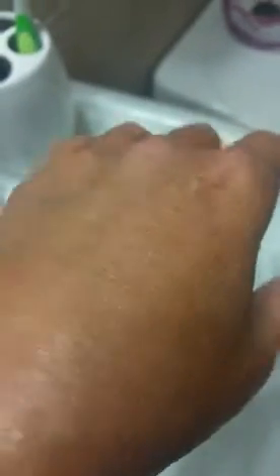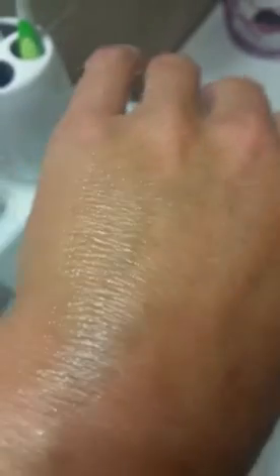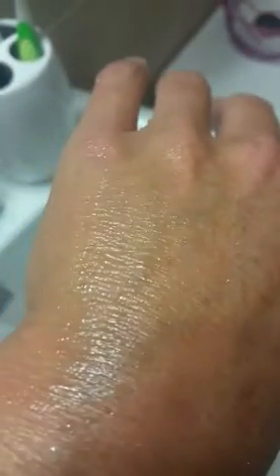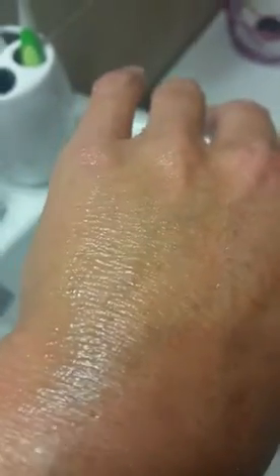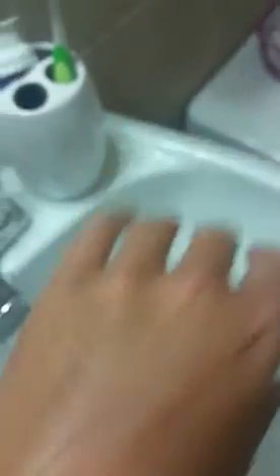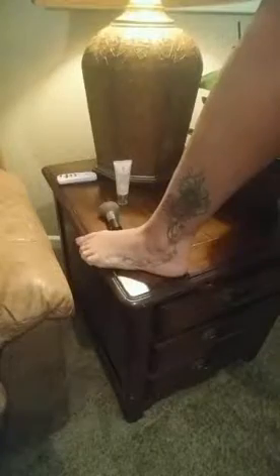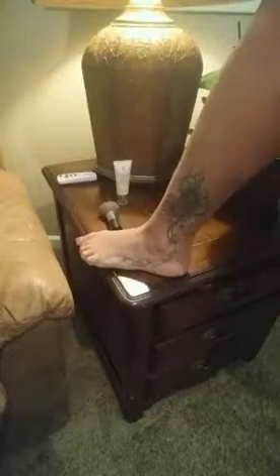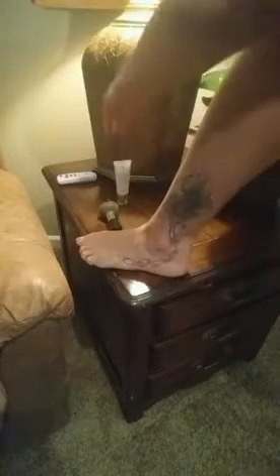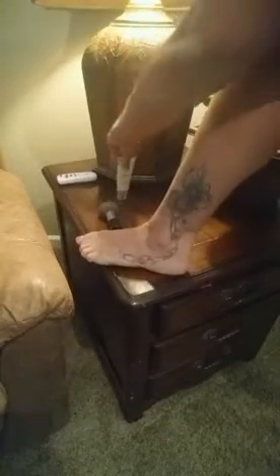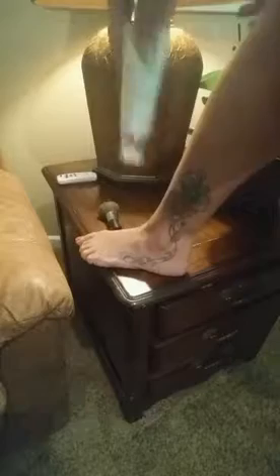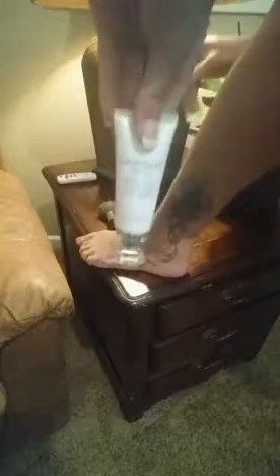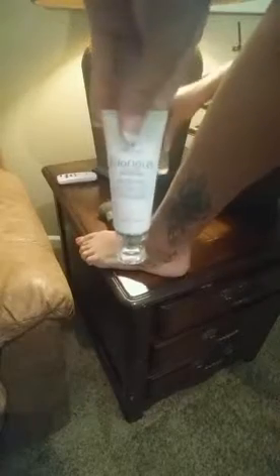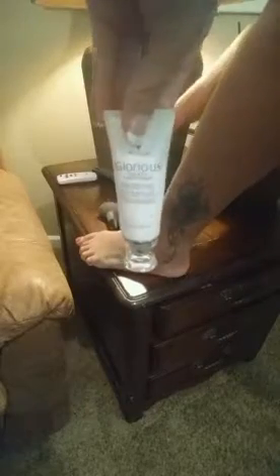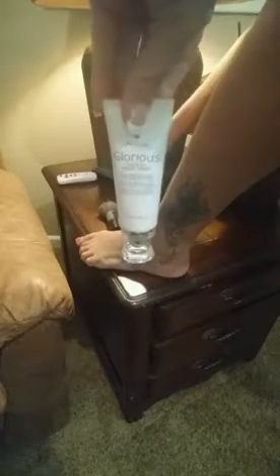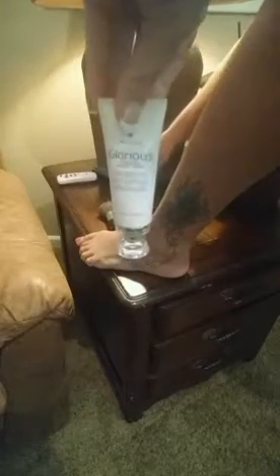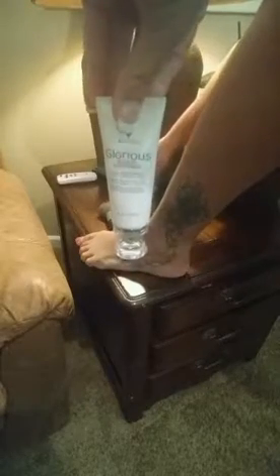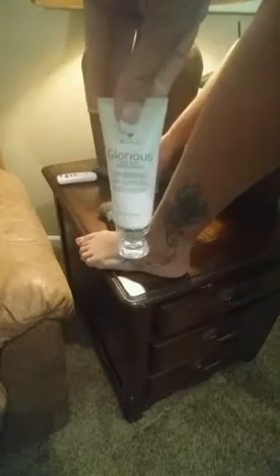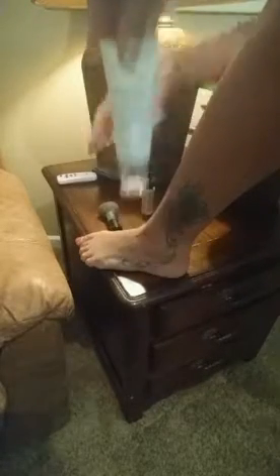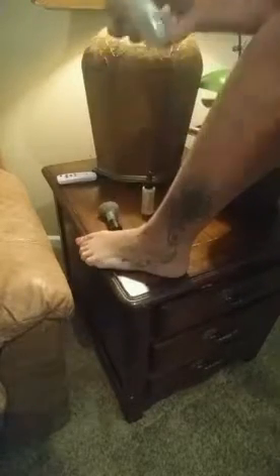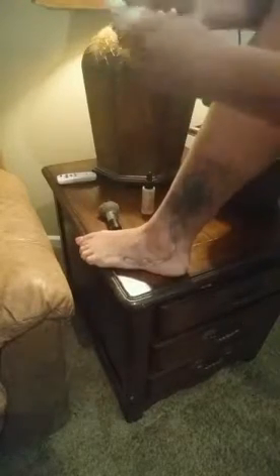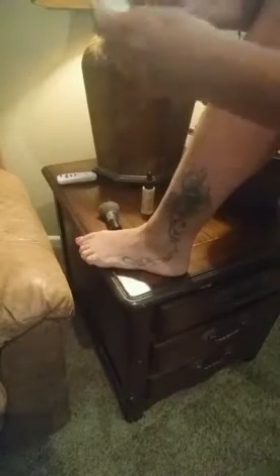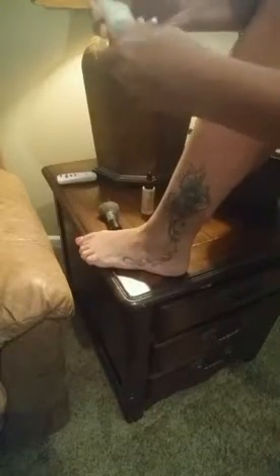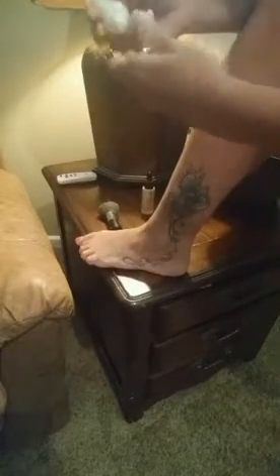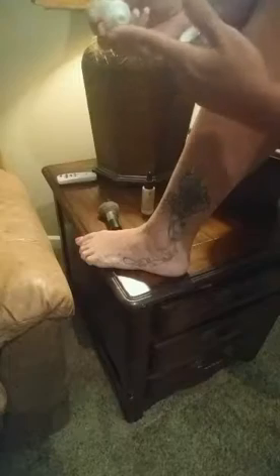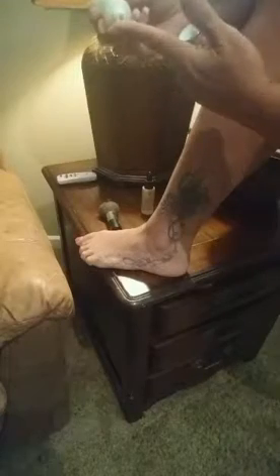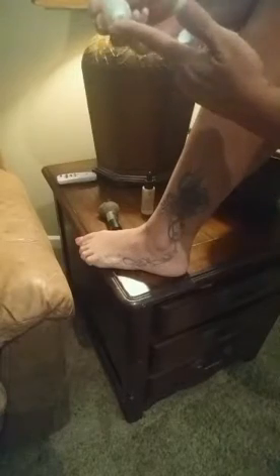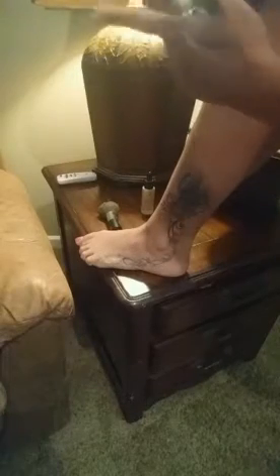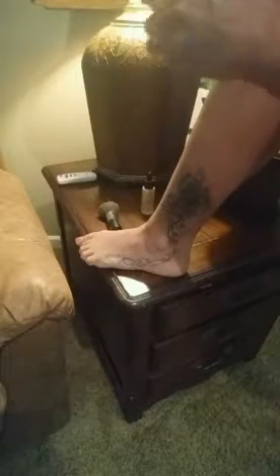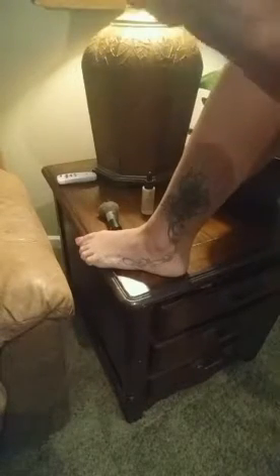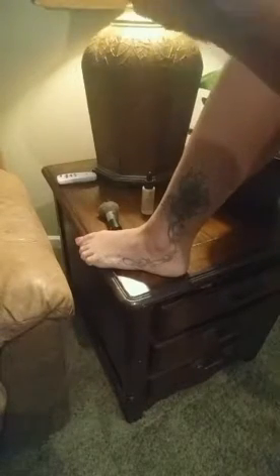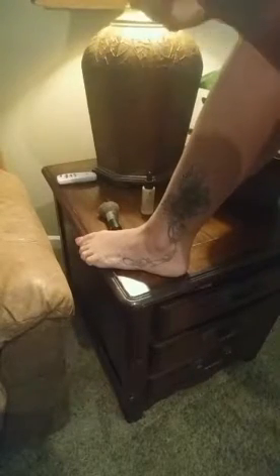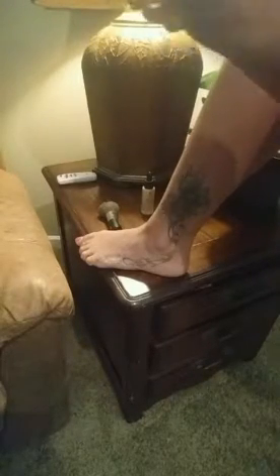I still have water on the right part but not on the left. So that is why I'm using the Glorious Primer on this tattoo — just for the moisture effect.